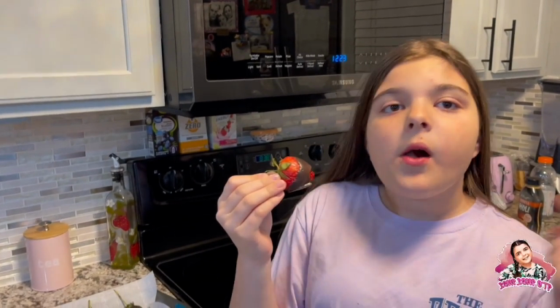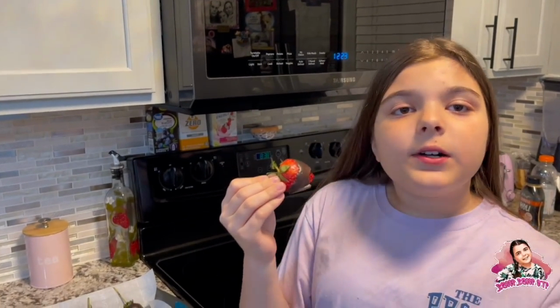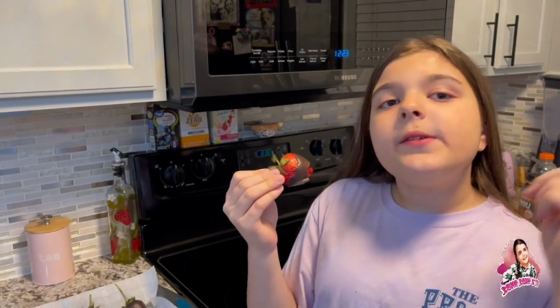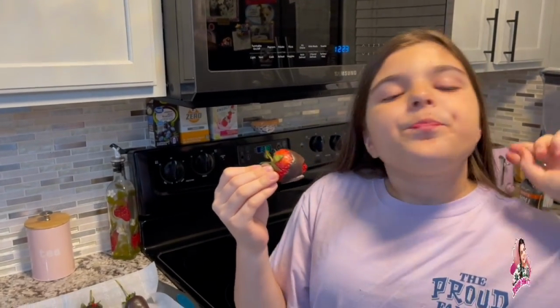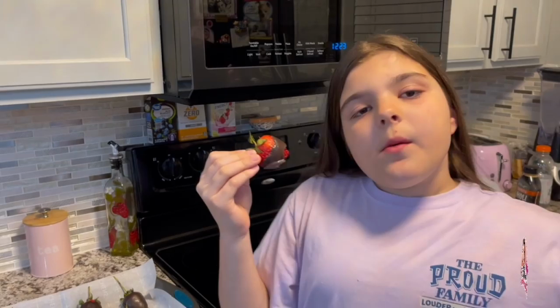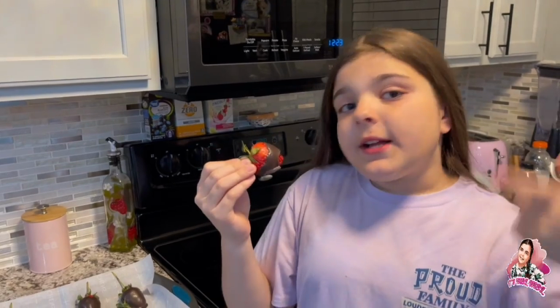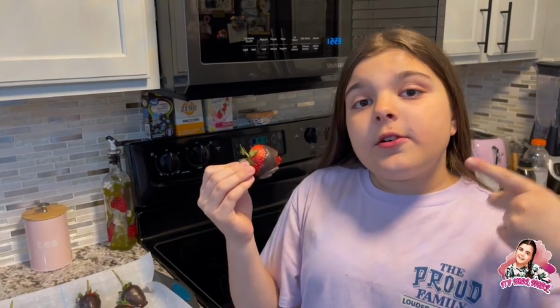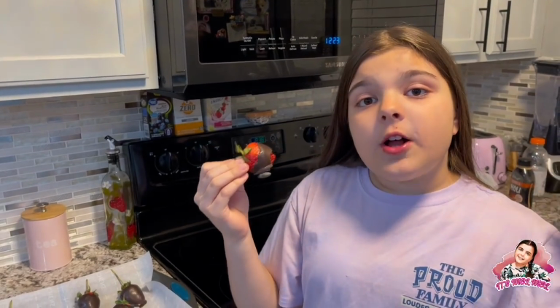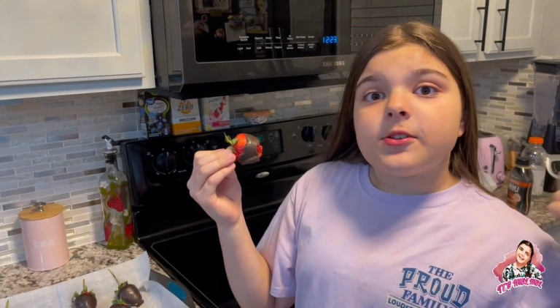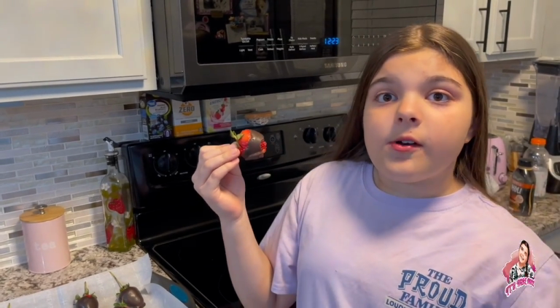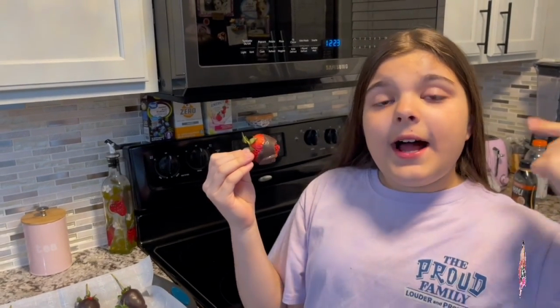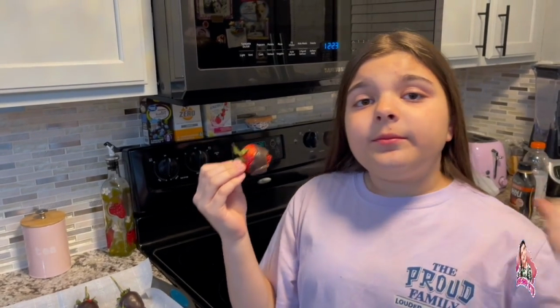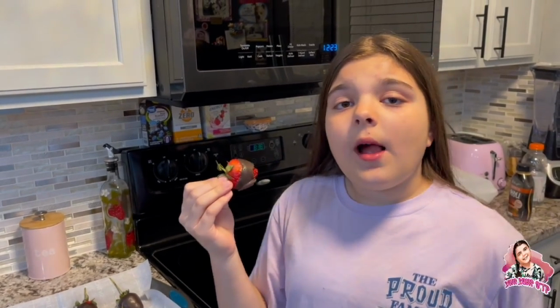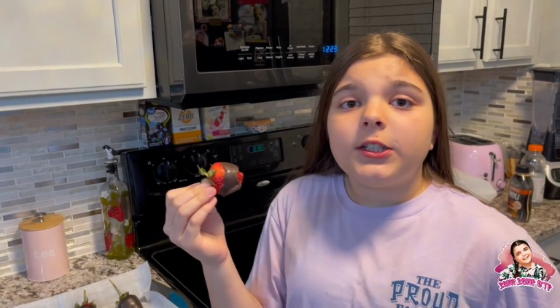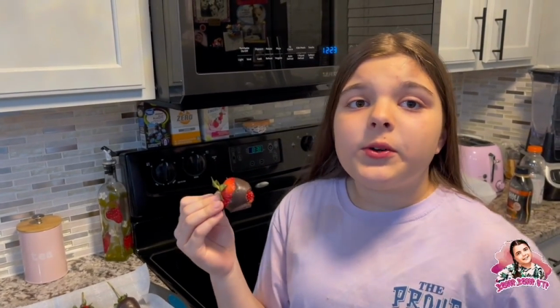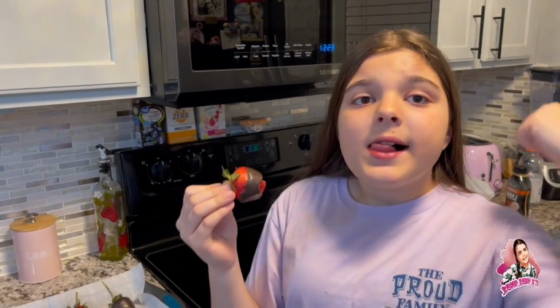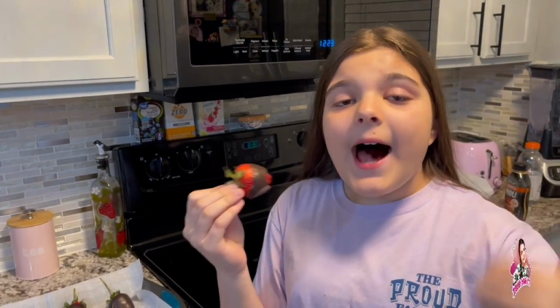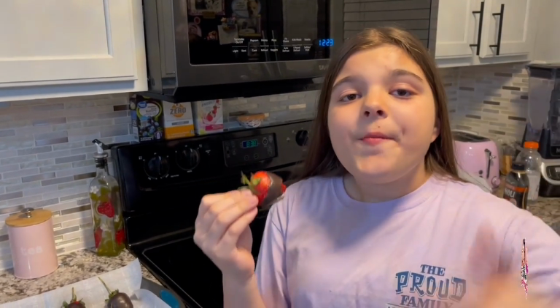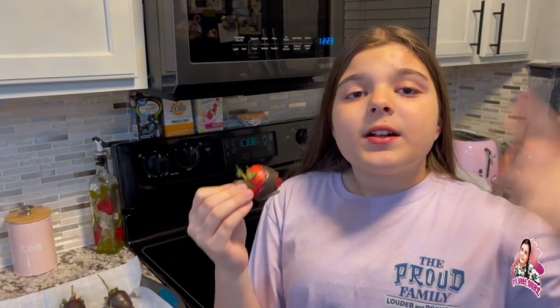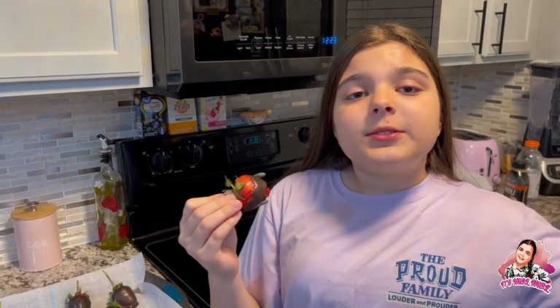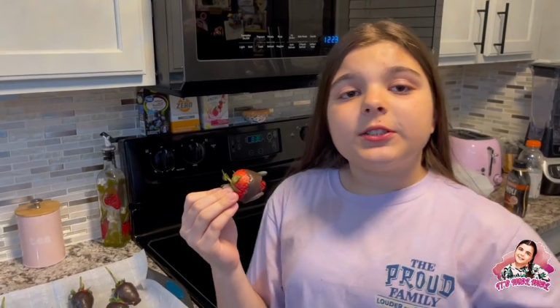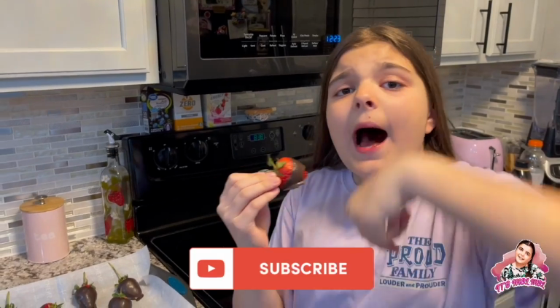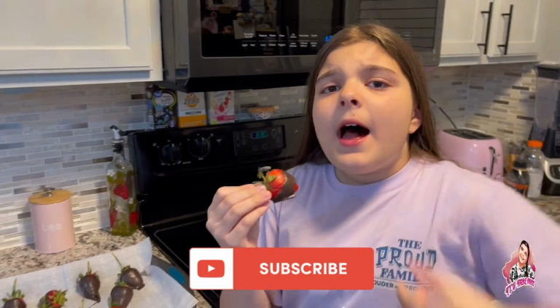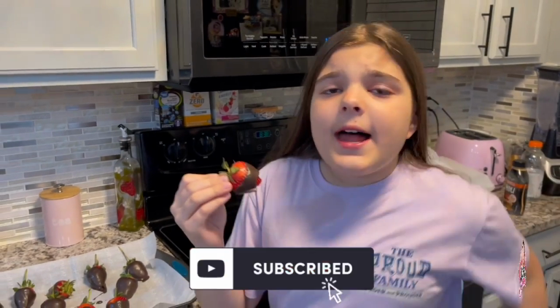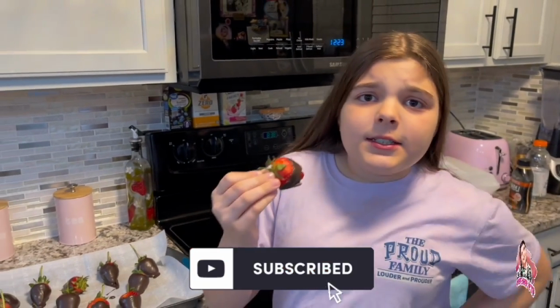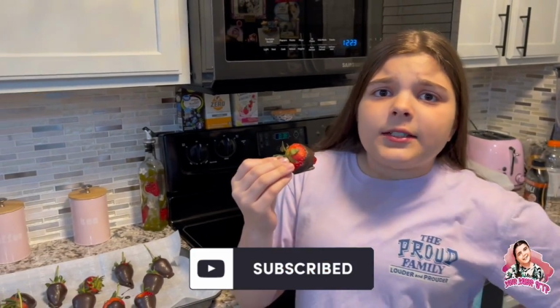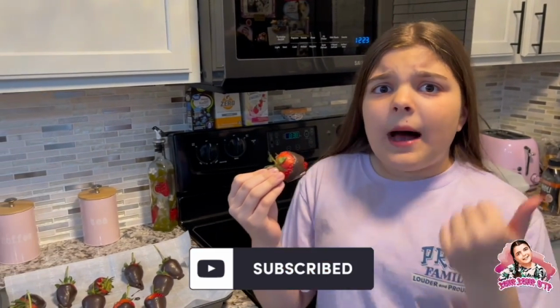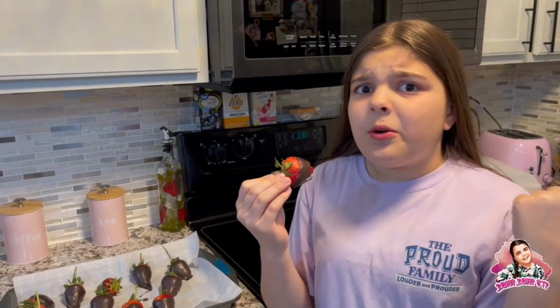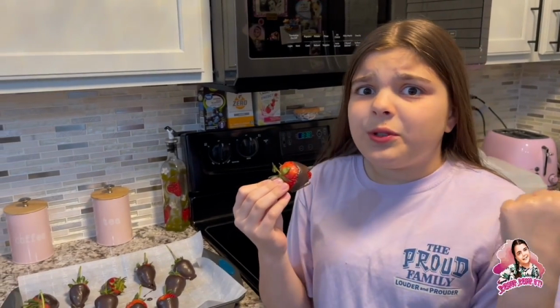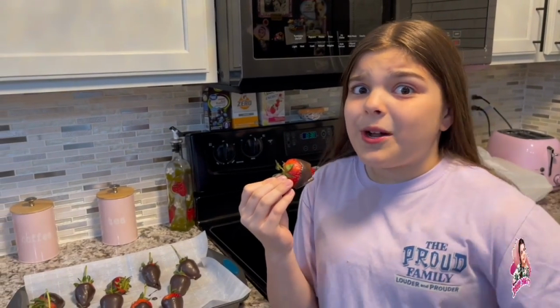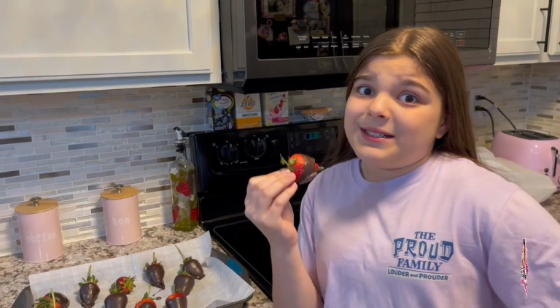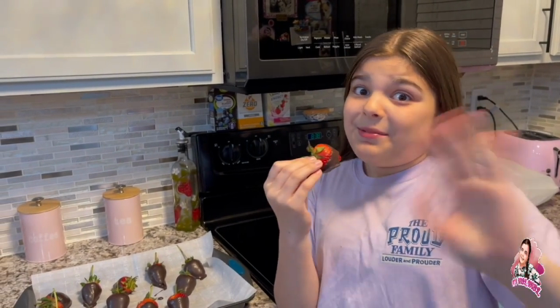Go make your own chocolate-covered strawberries right now! Make sure you like, subscribe, and I'll see you next time. I'm going to enjoy these chocolates. Bye!